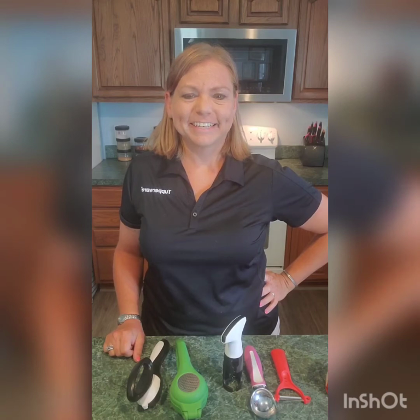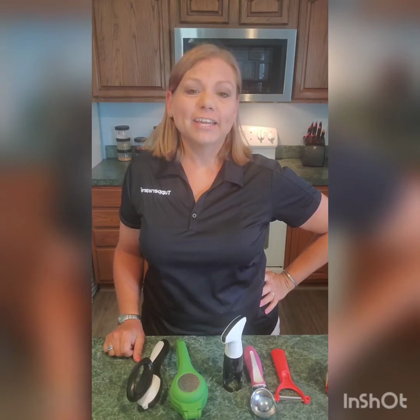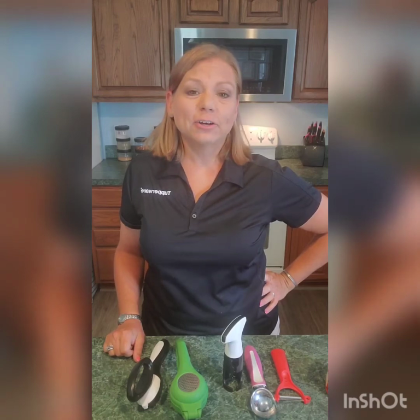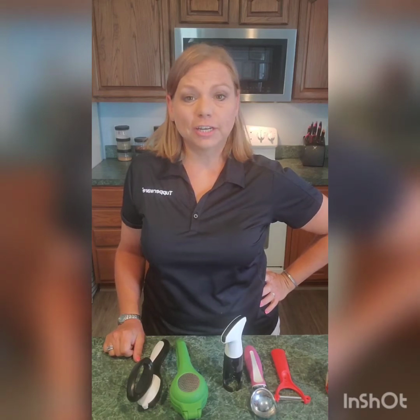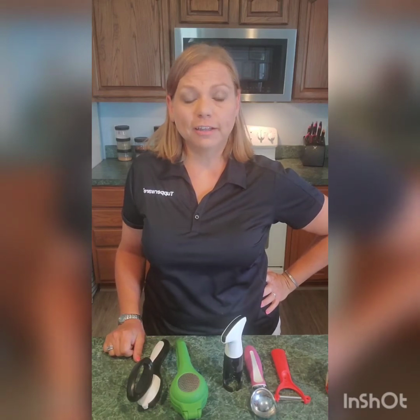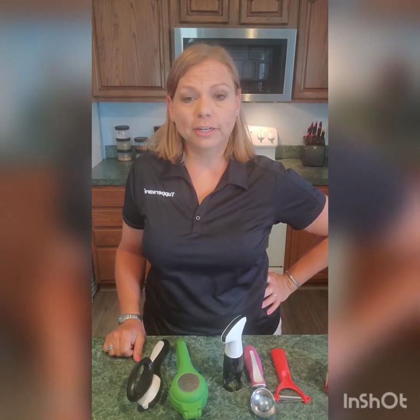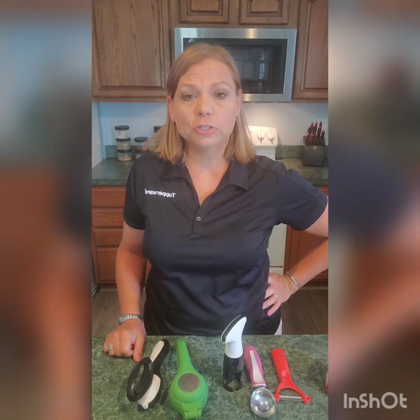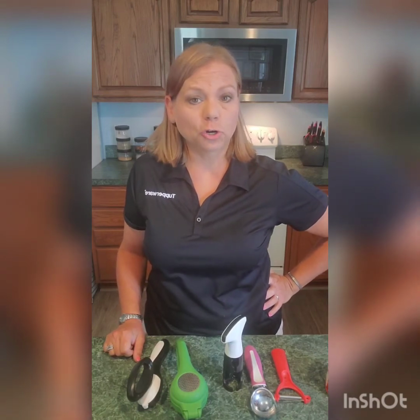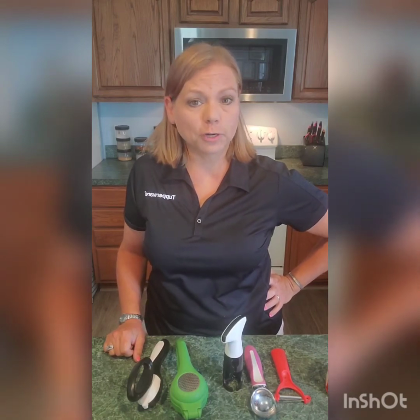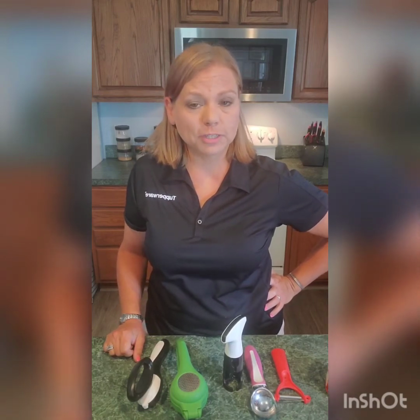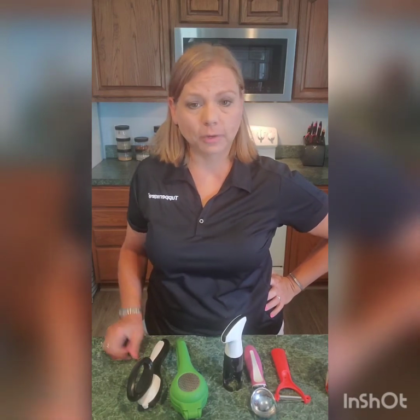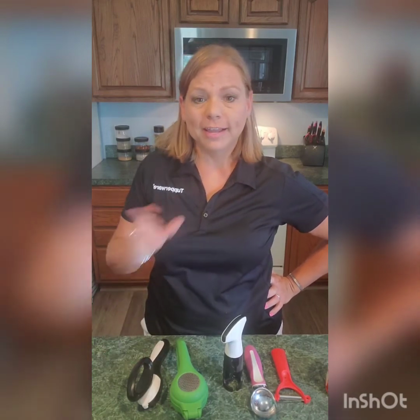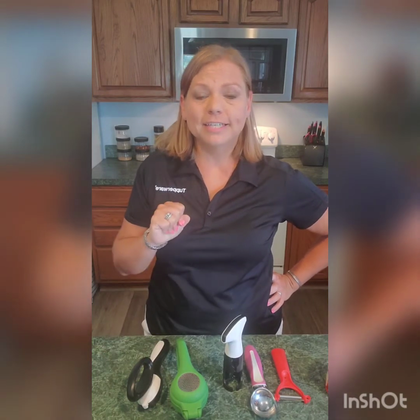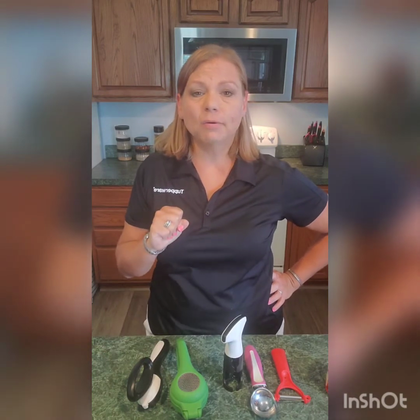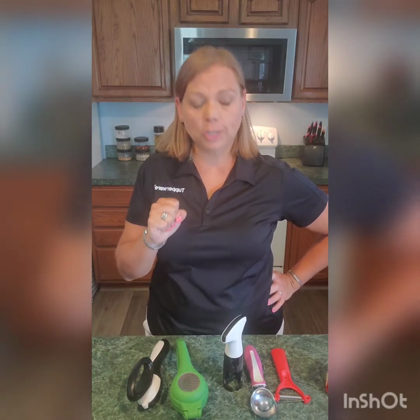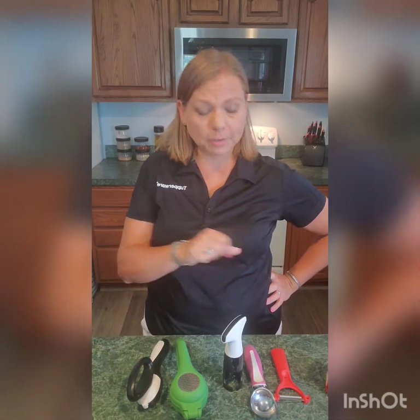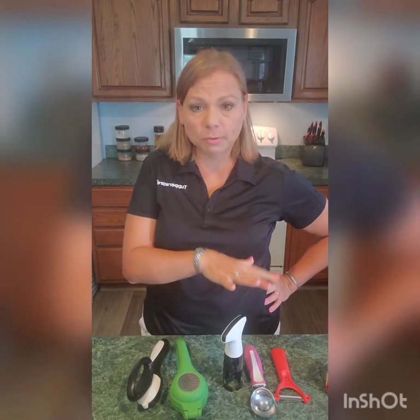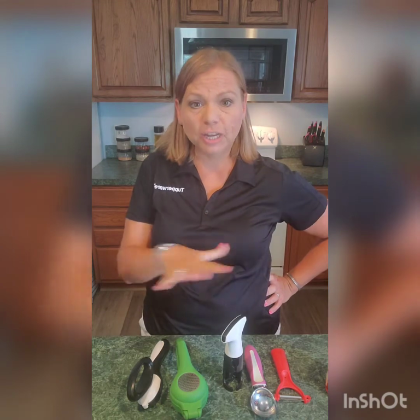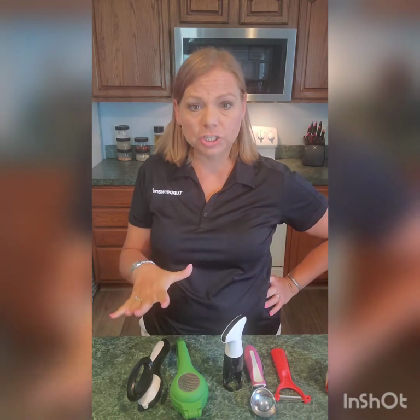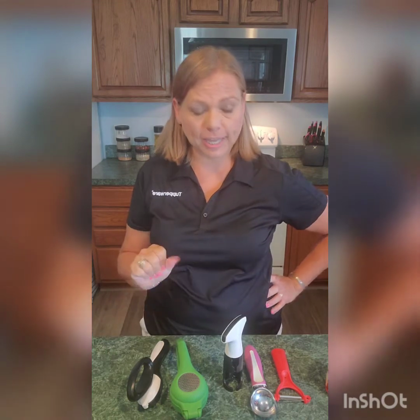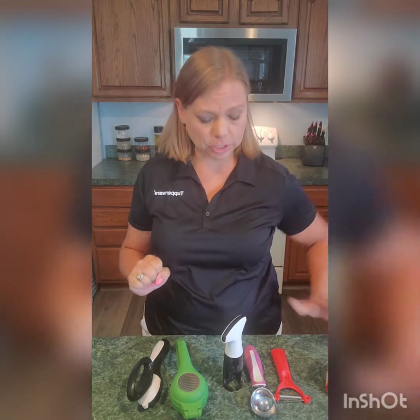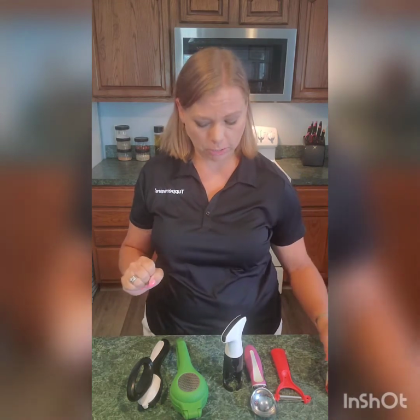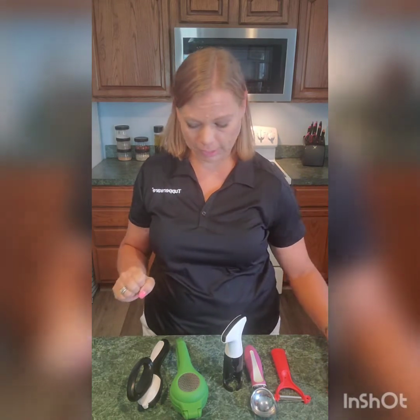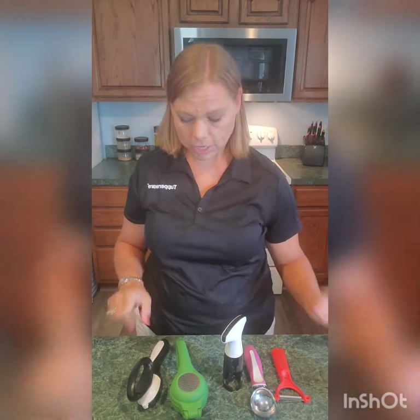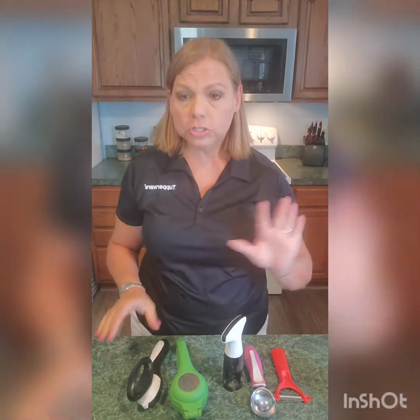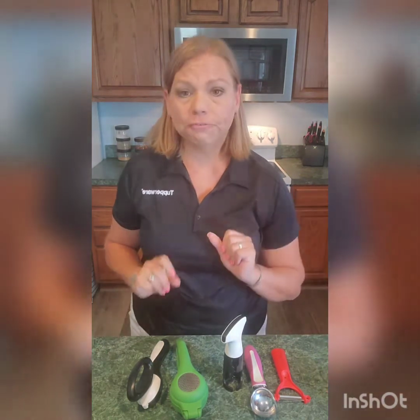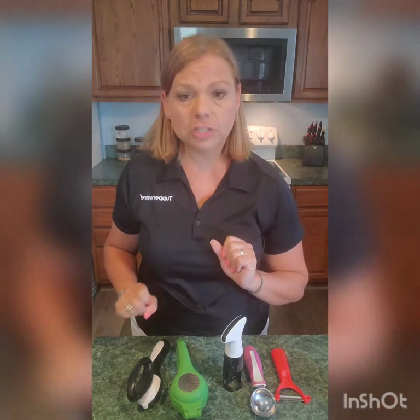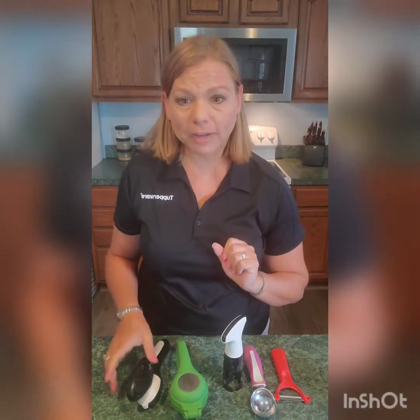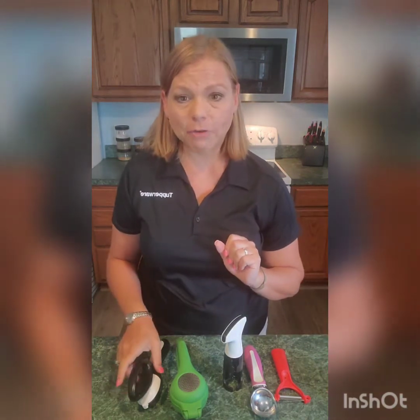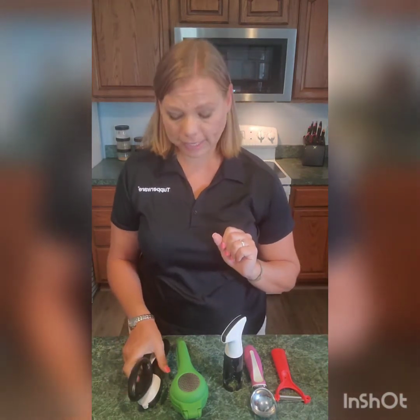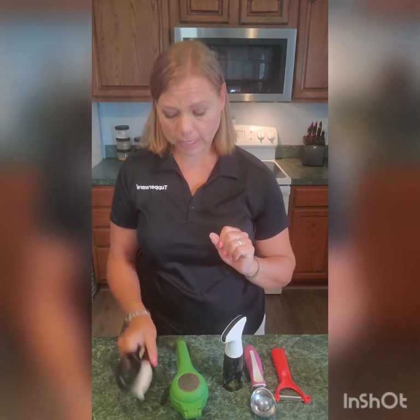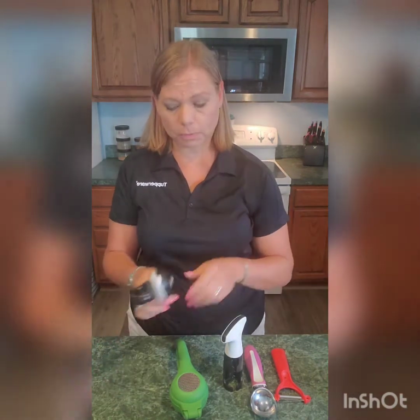Hey y'all, Jenny Hegler here, Star Director with Tupperware. Today I want to talk to you about some of our kitchen gadgets. So first off, we have our can opener.